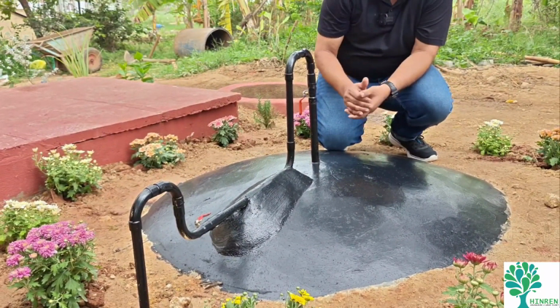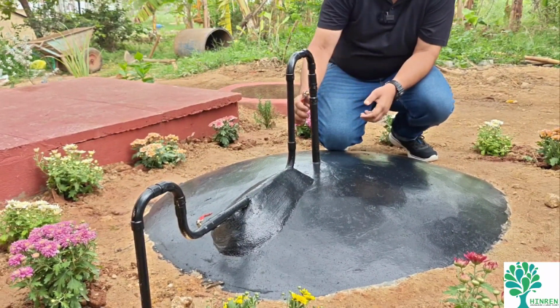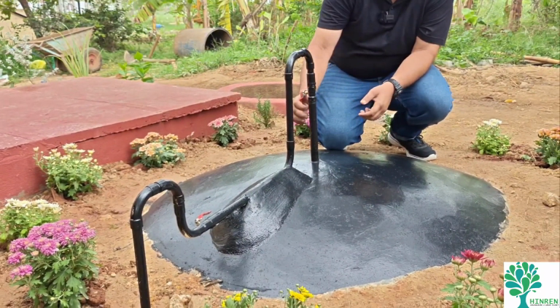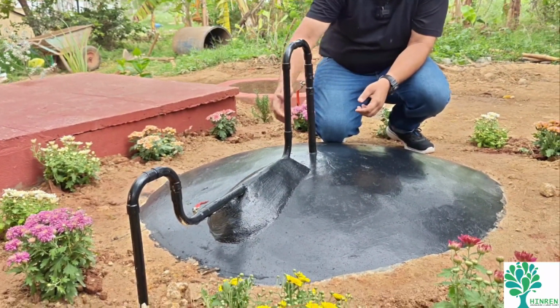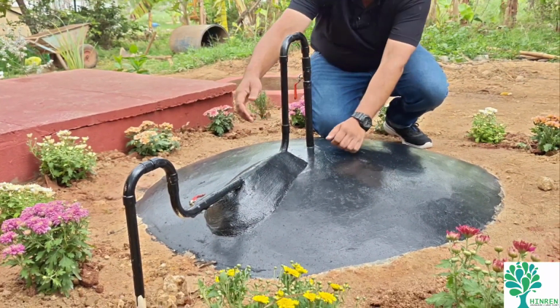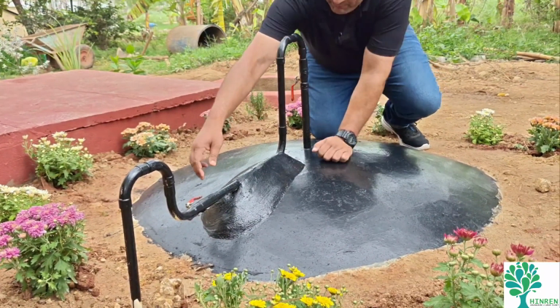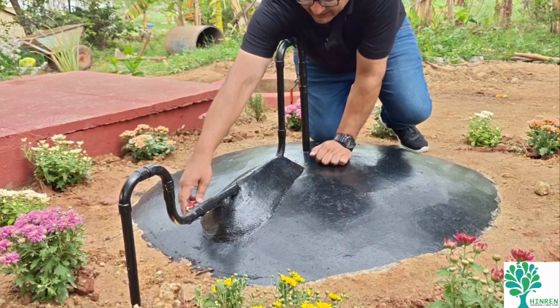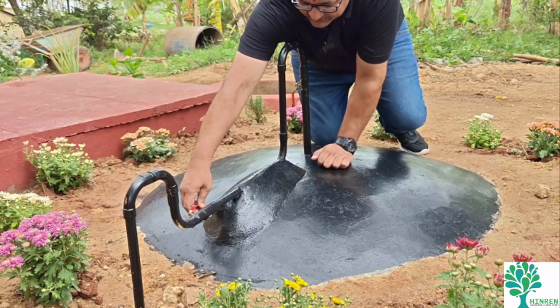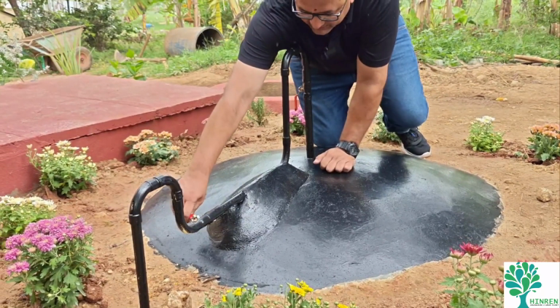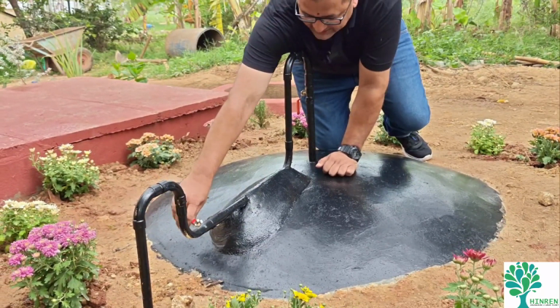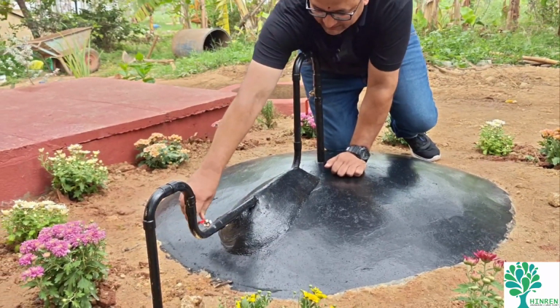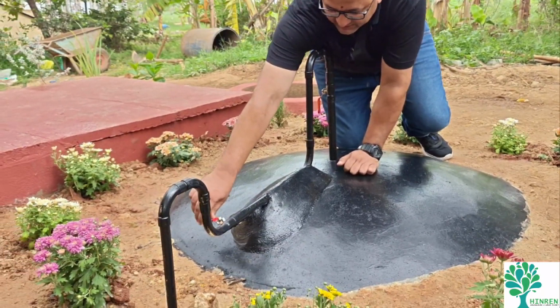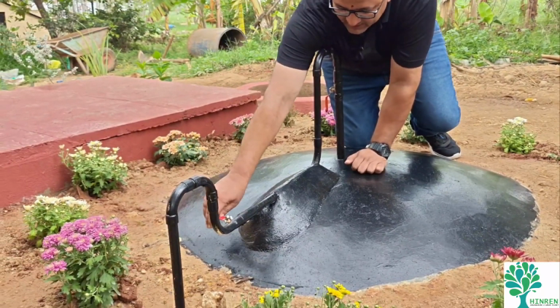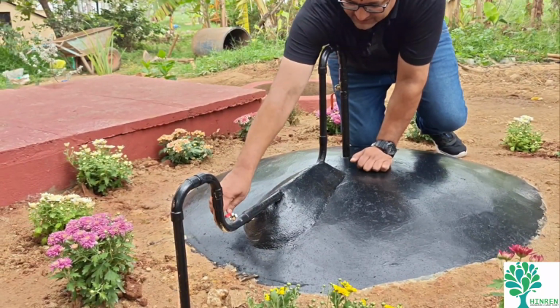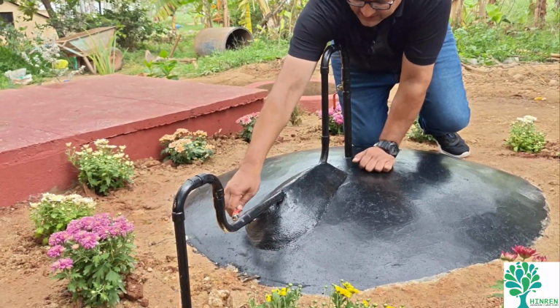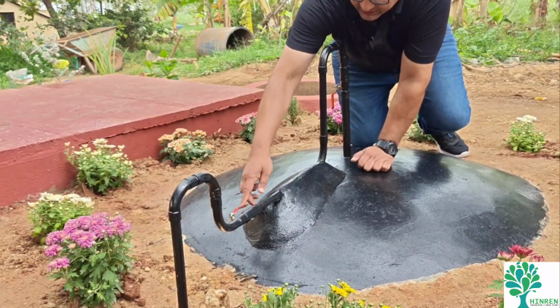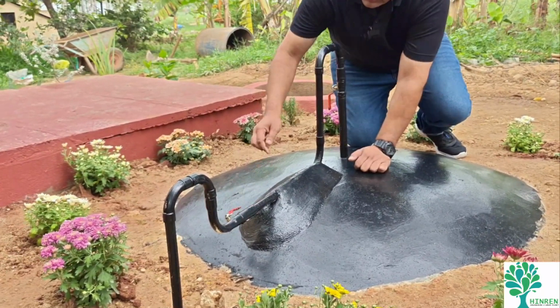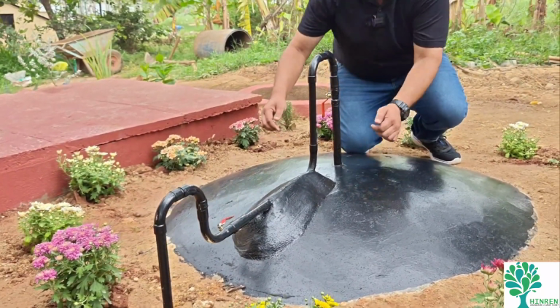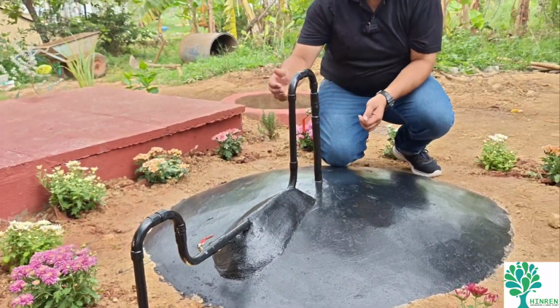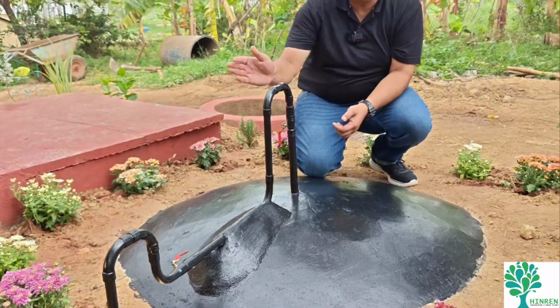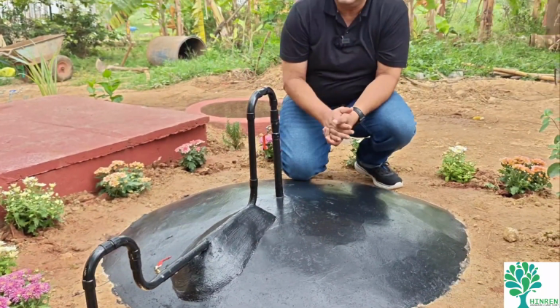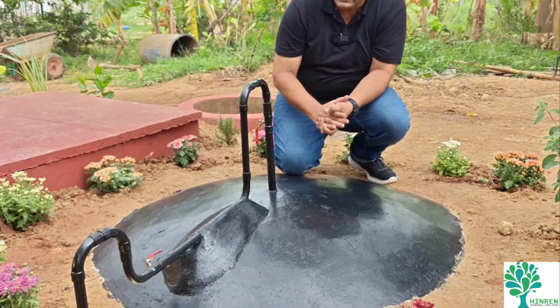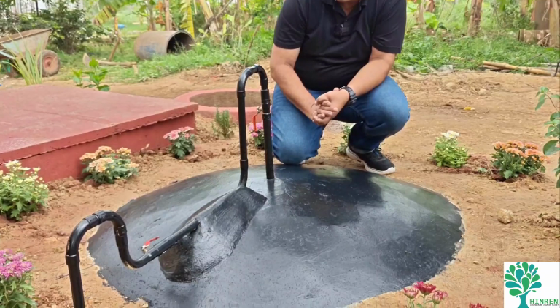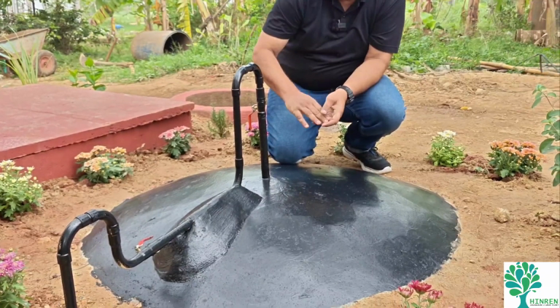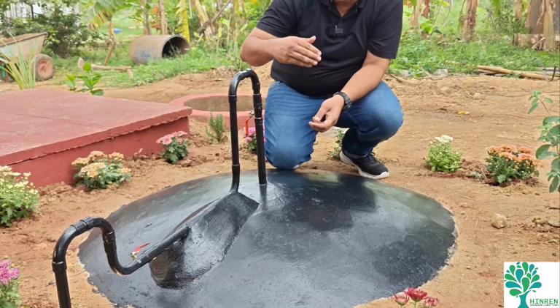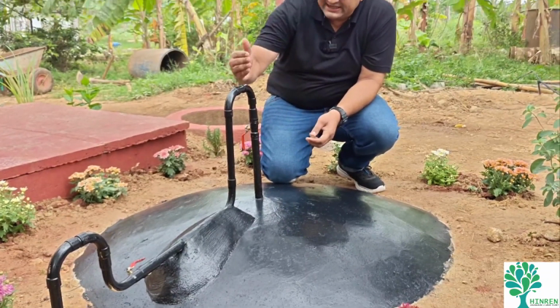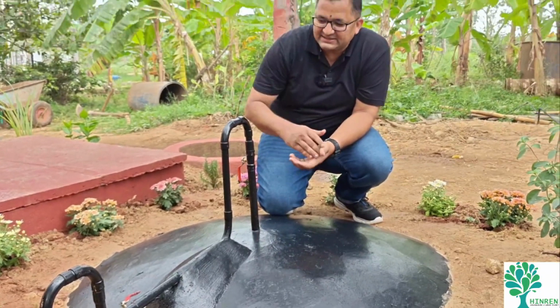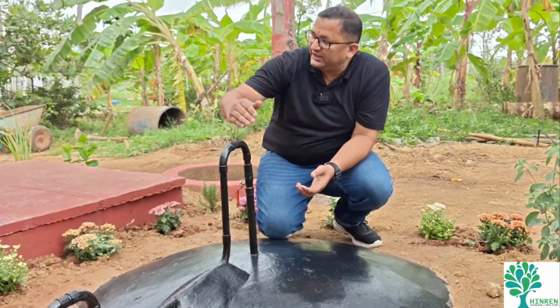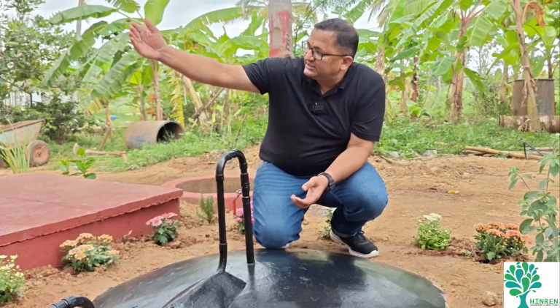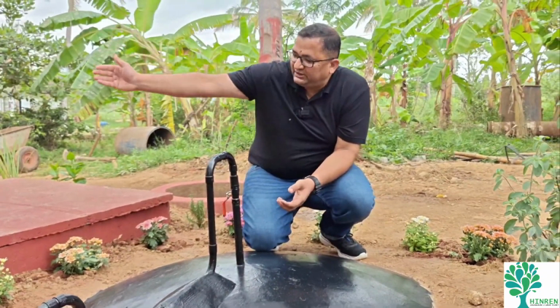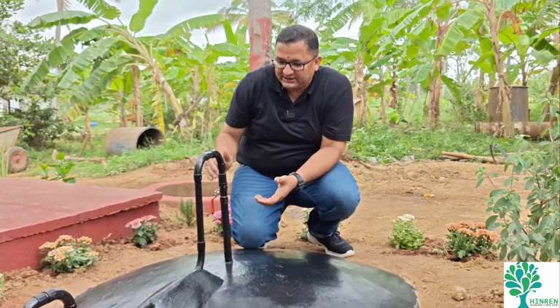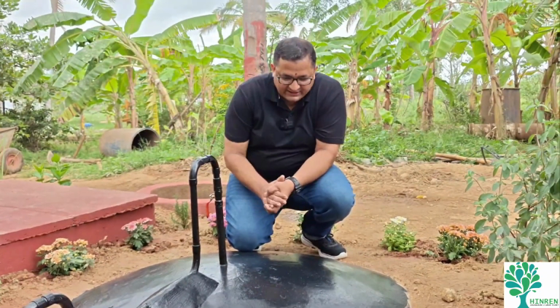Sometimes there is moisture or water in the gas that needs to be removed periodically. For this, a moisture release valve is provided. Opening this valve takes the moisture out of the gas, and then the clean gas flows into the kitchen.